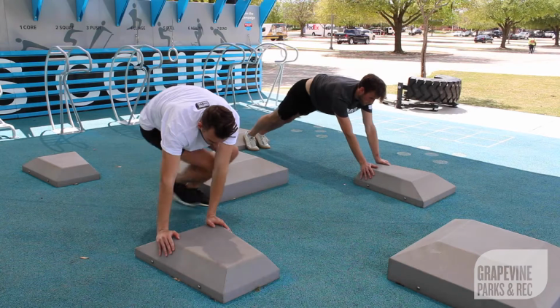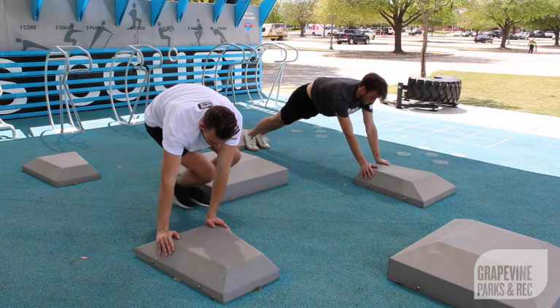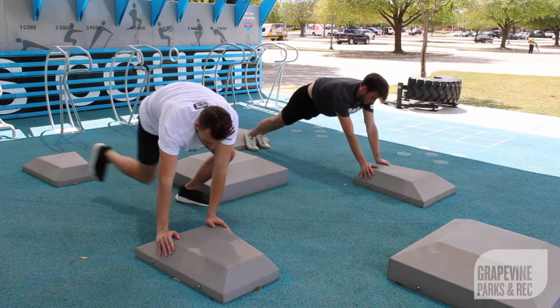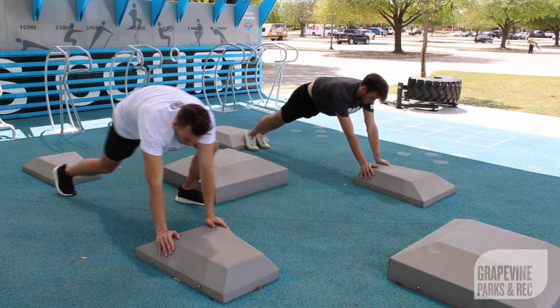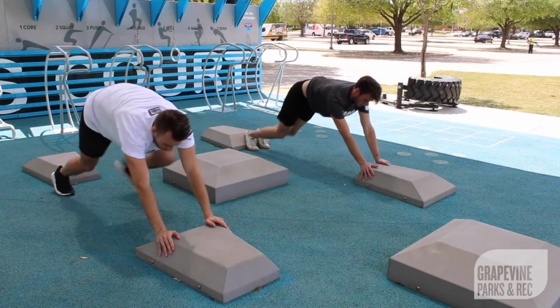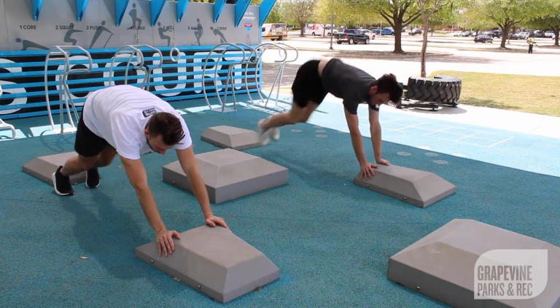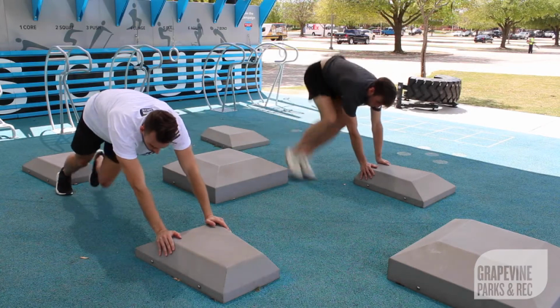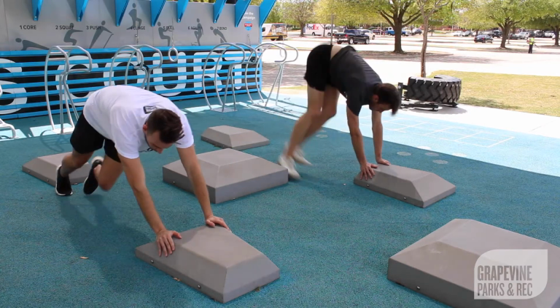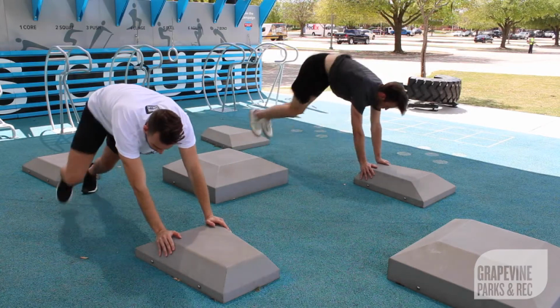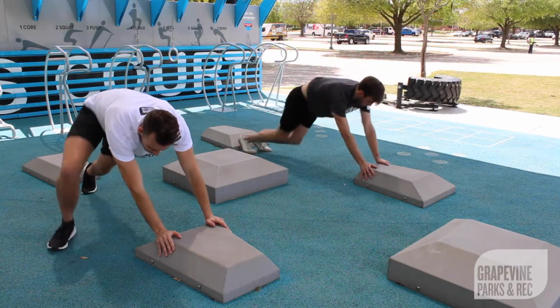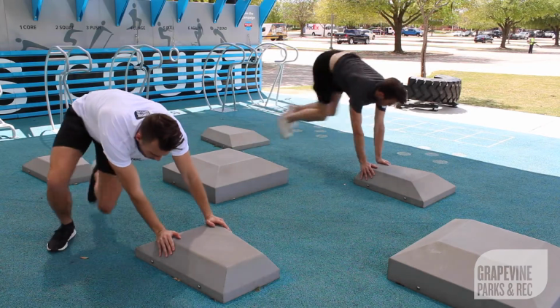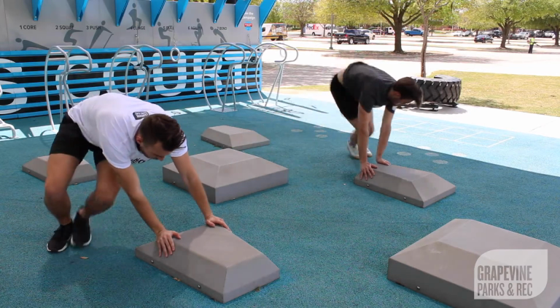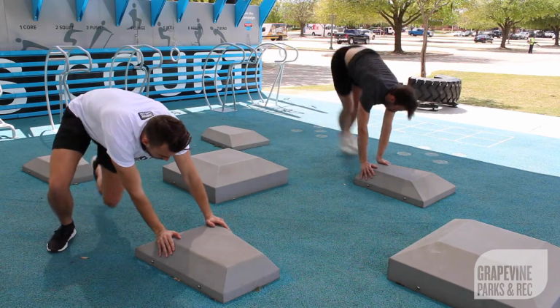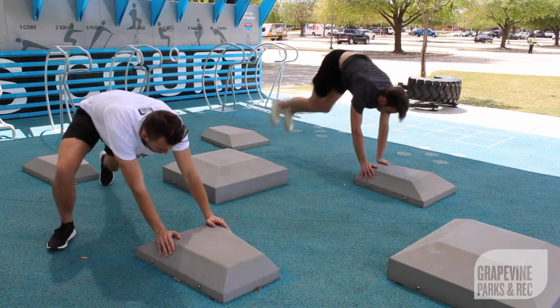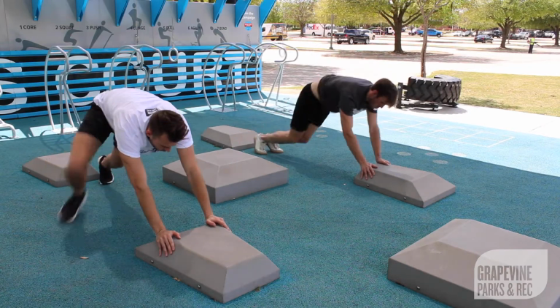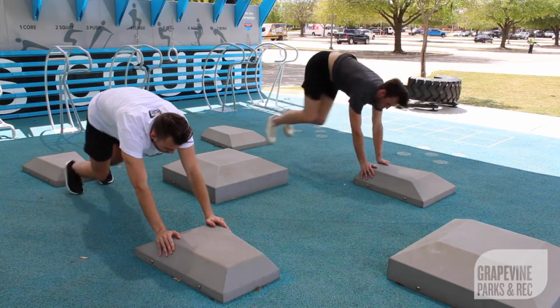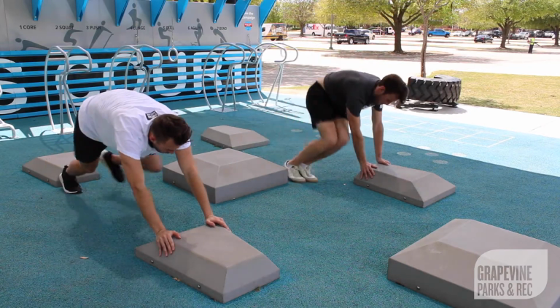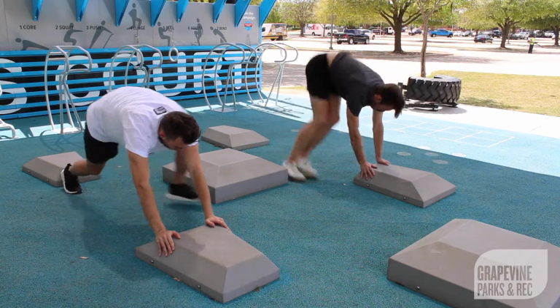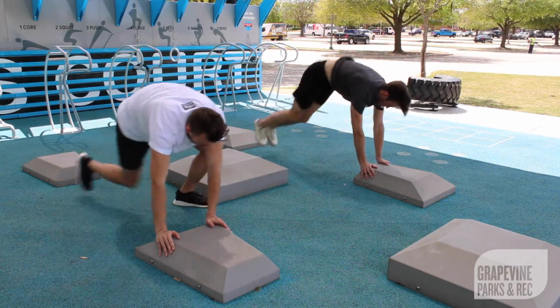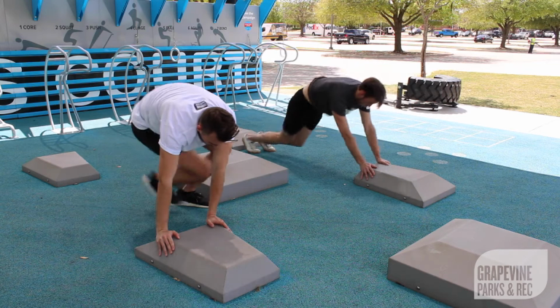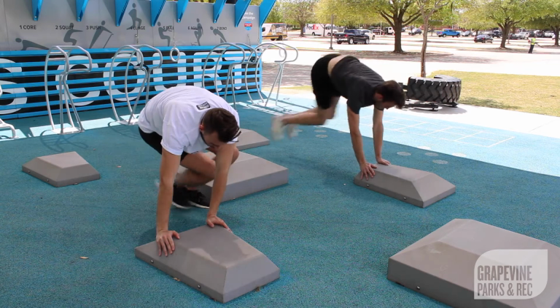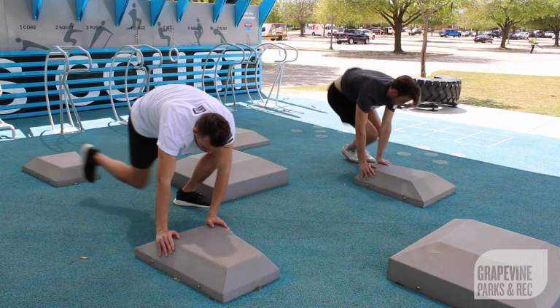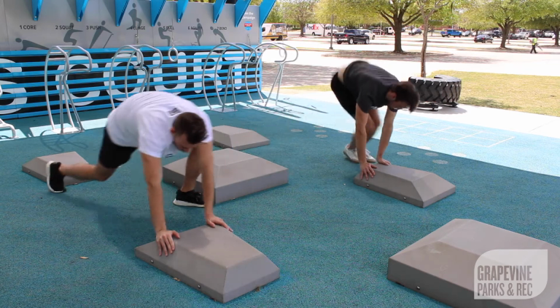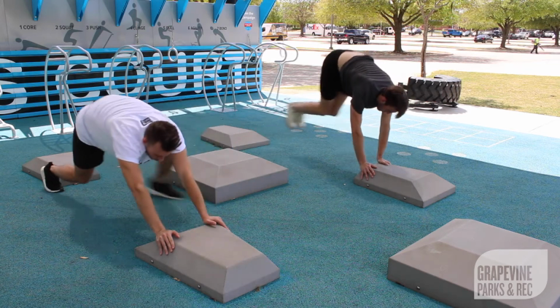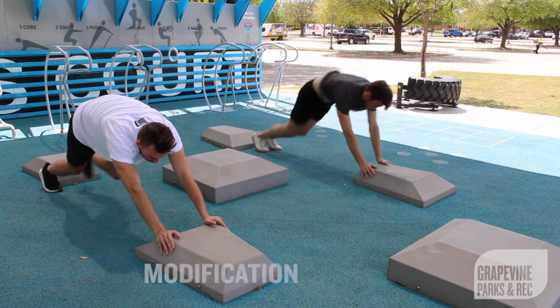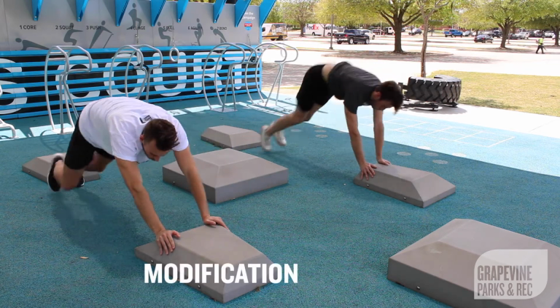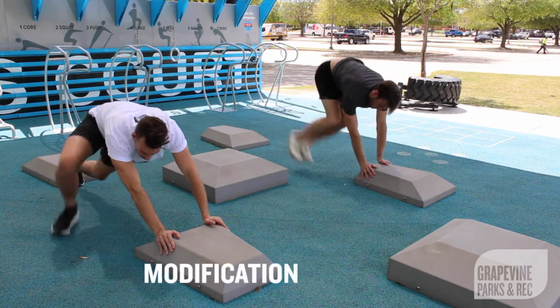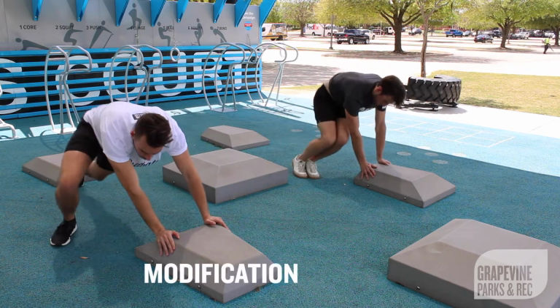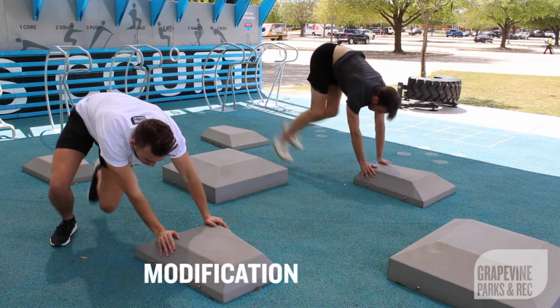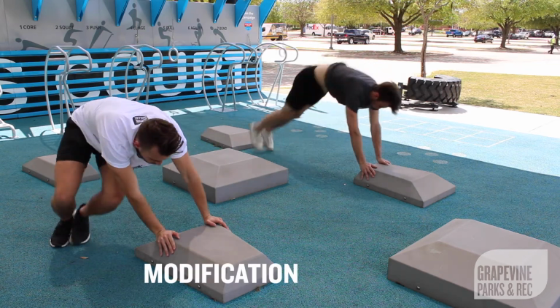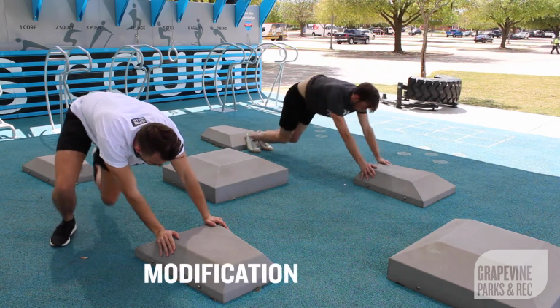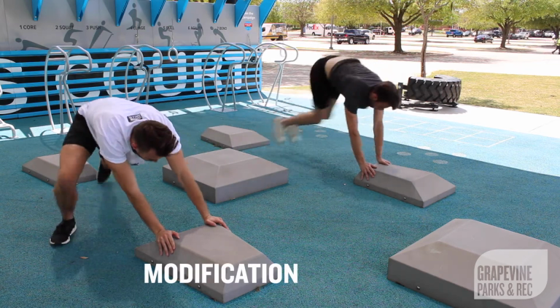Last in the circuit will be diagonal plank jumps. Focus on bringing your knees as close to your chest as possible. For a modification, simply walk your knees to your chest.